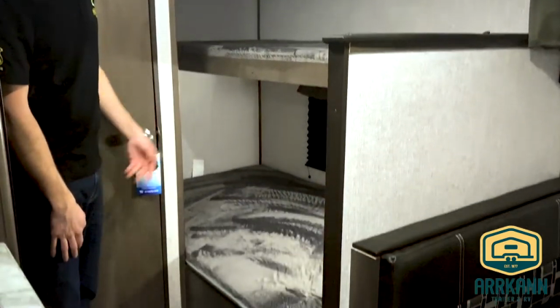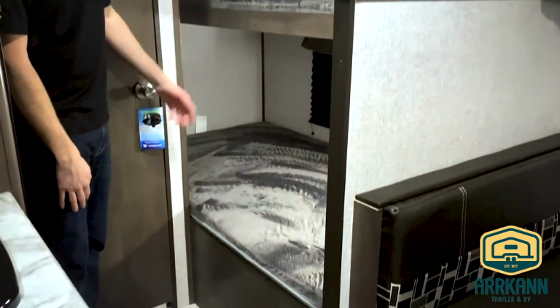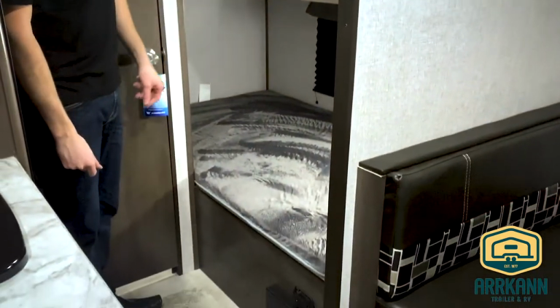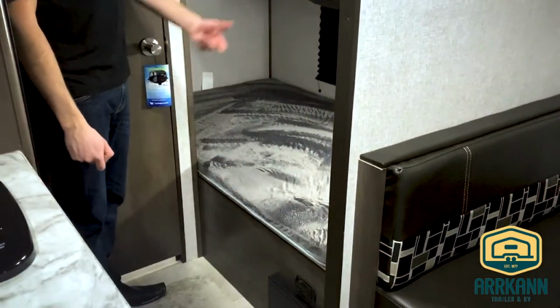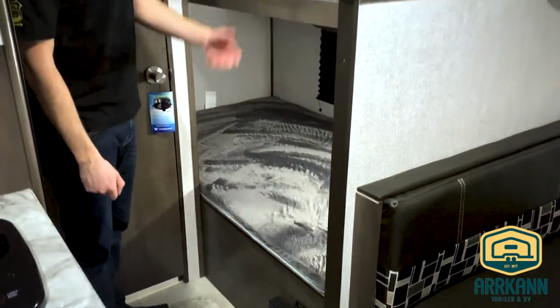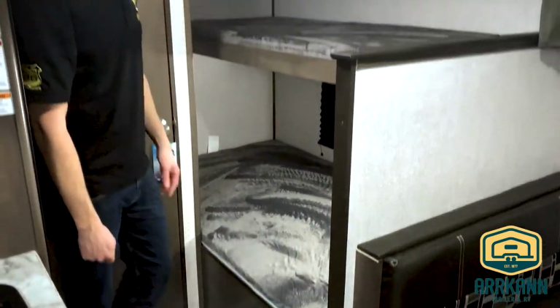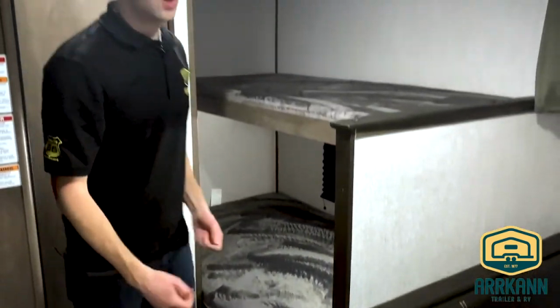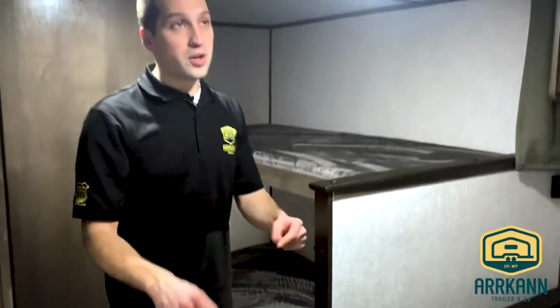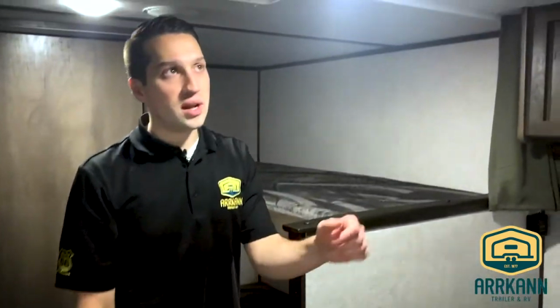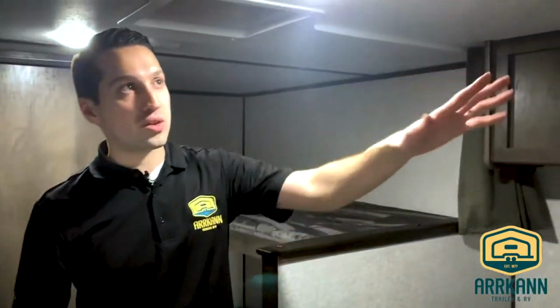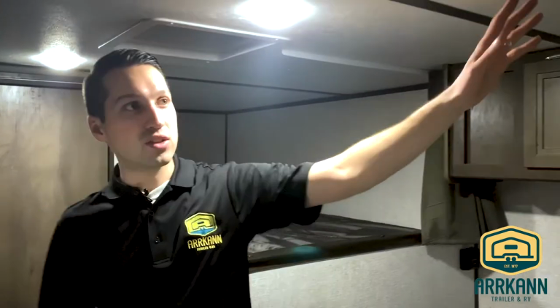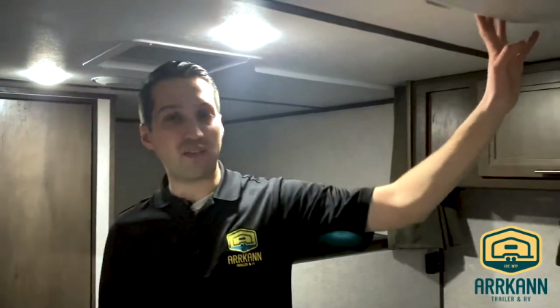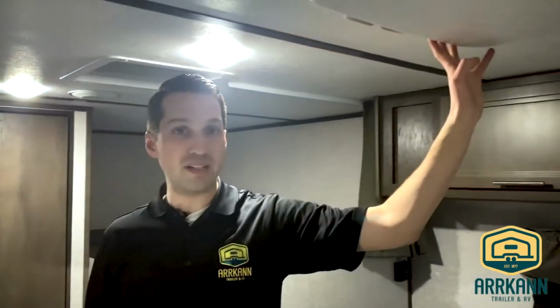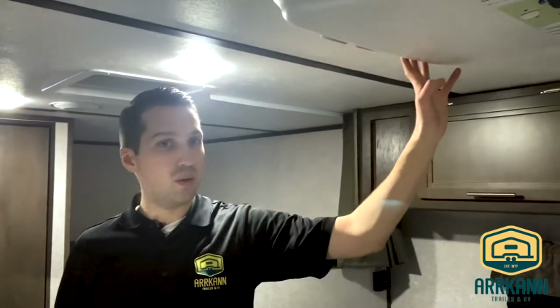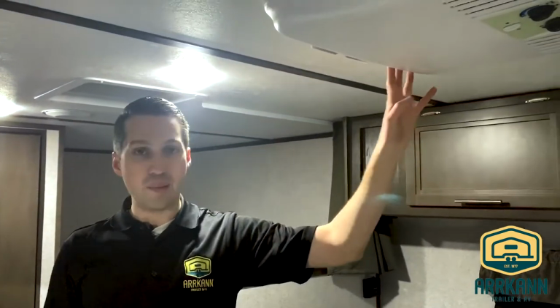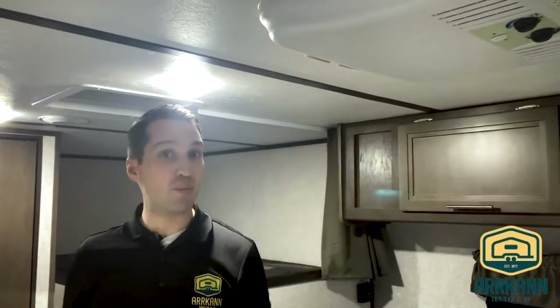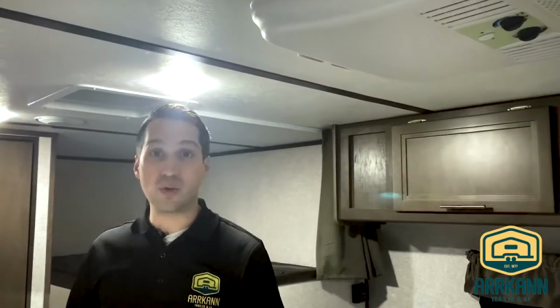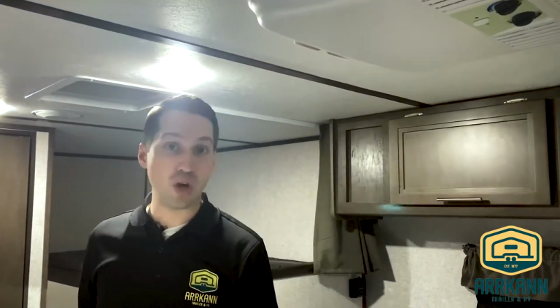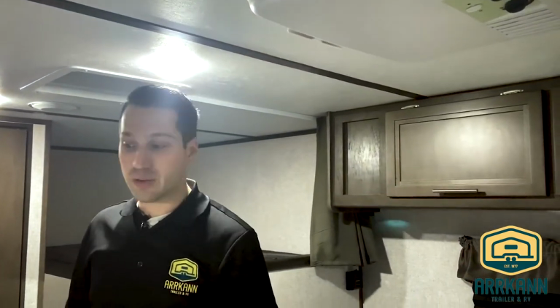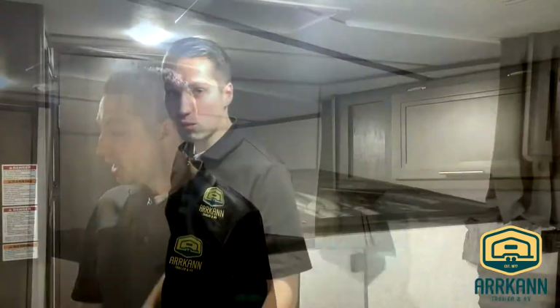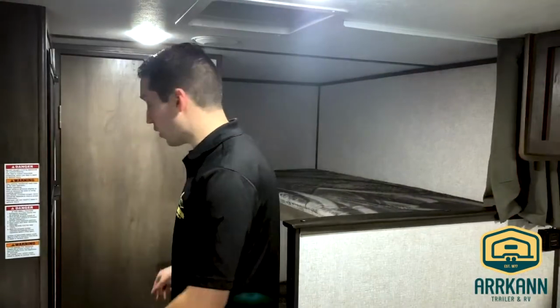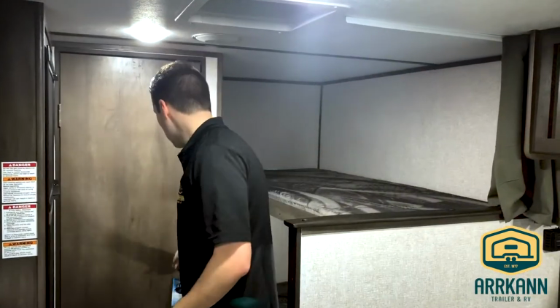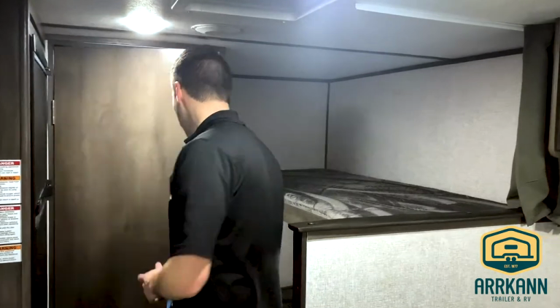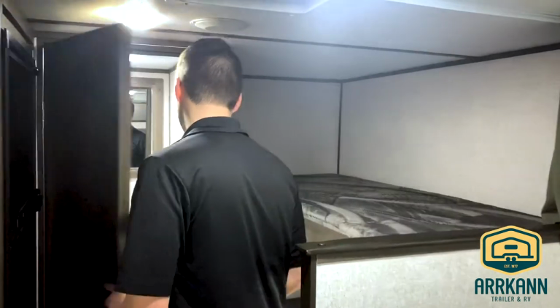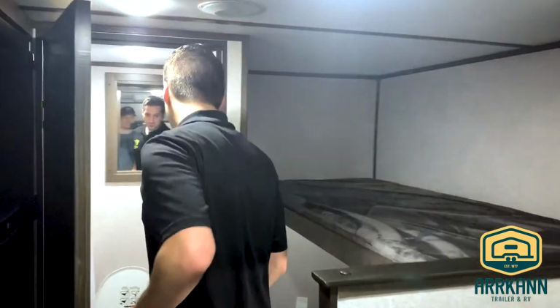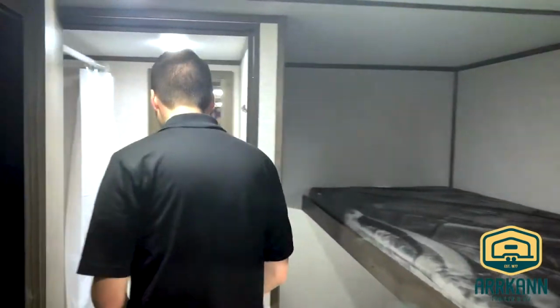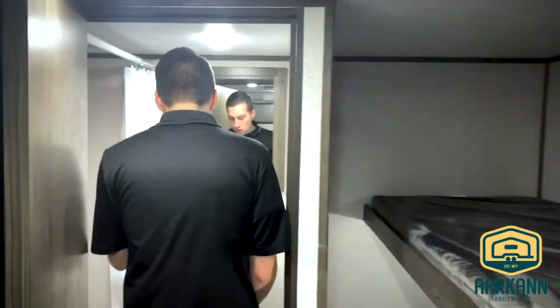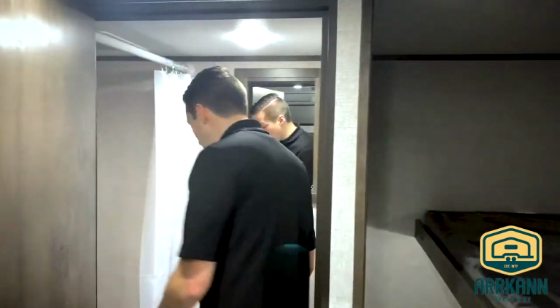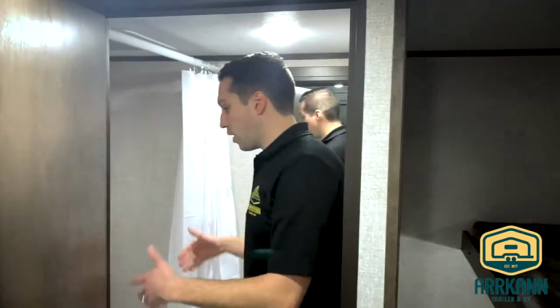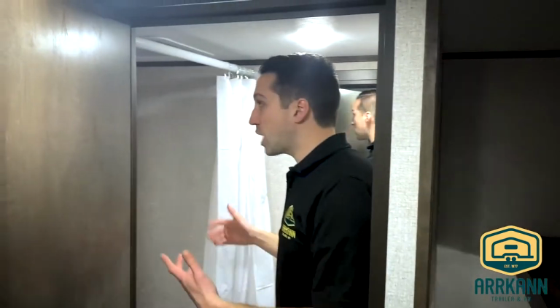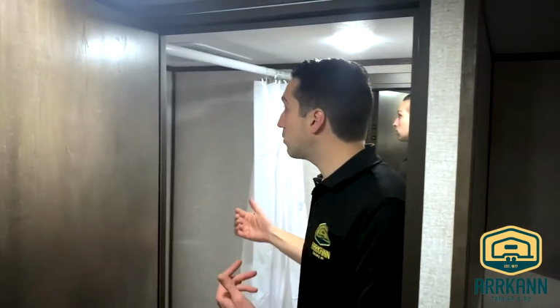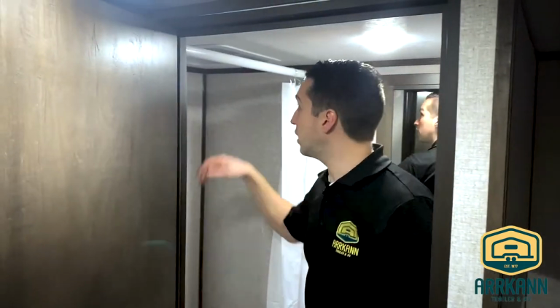You've got your own window under there as well as a light. Air conditioning is 13,500 BTU — the same size they put in a 30 foot travel trailer. Heading into the washroom, it's got the mirror, toilet, shower — everything you need.